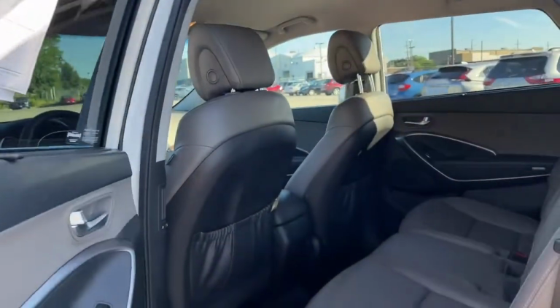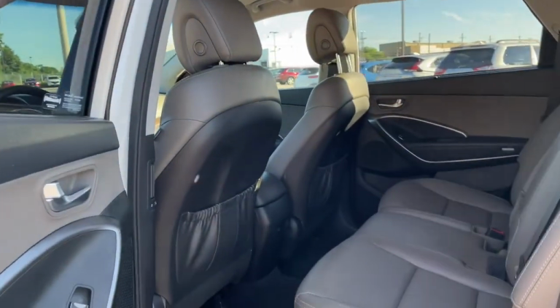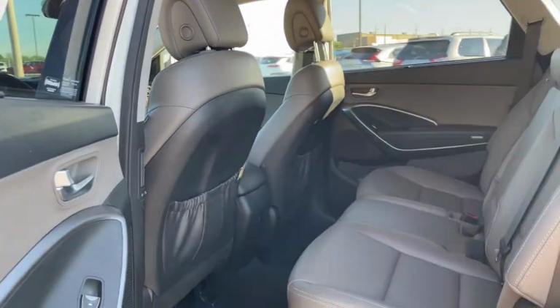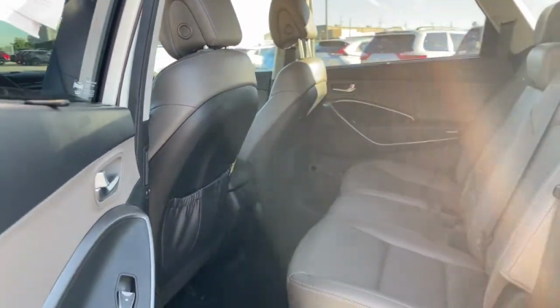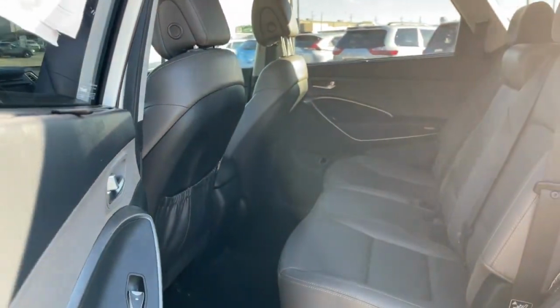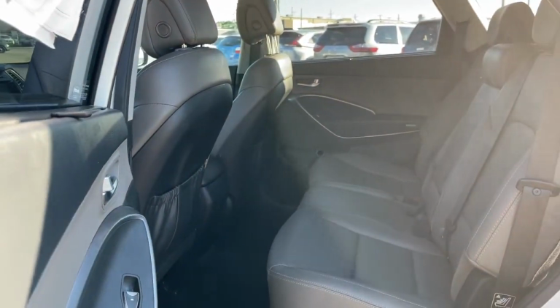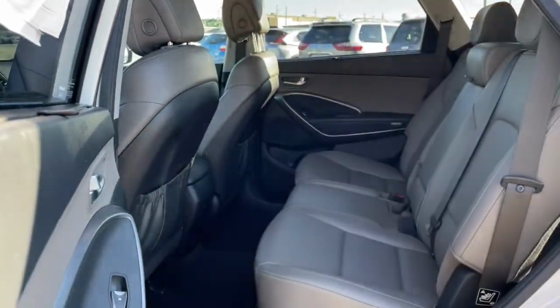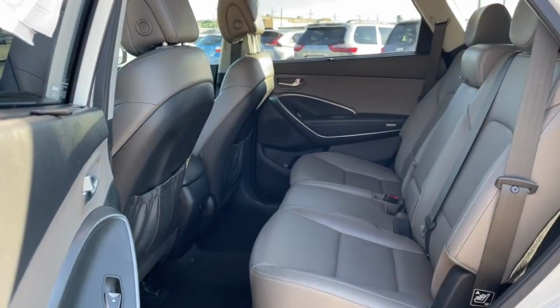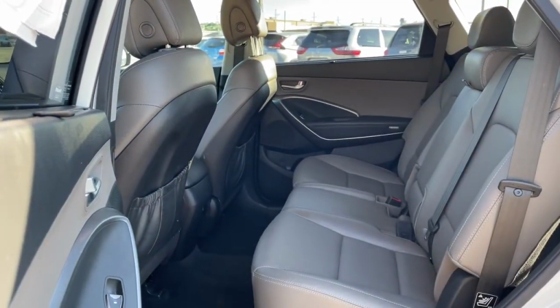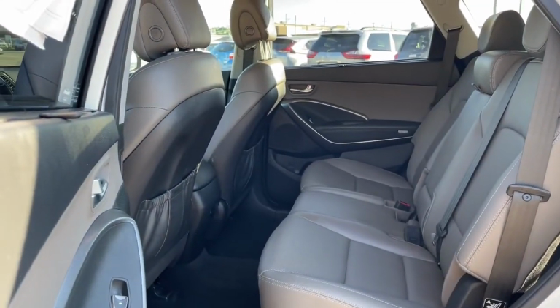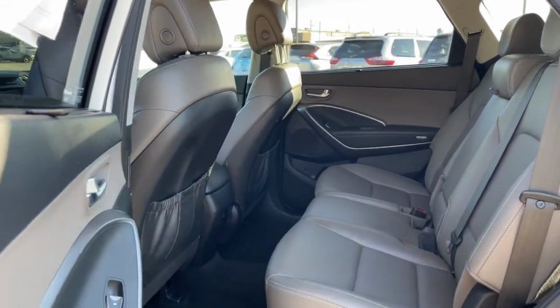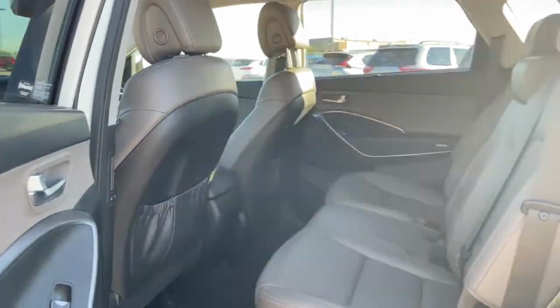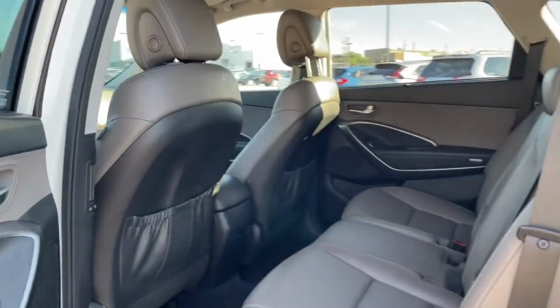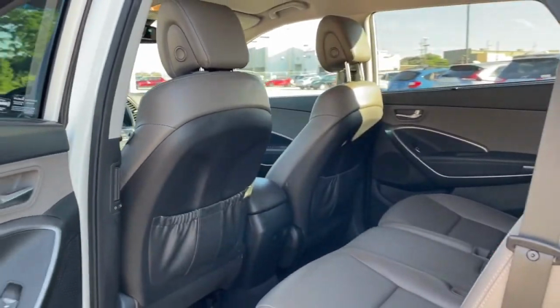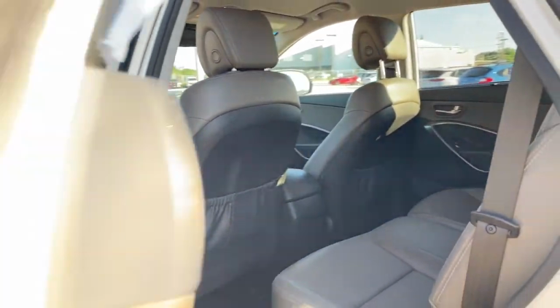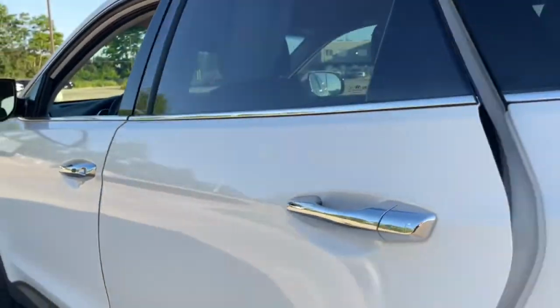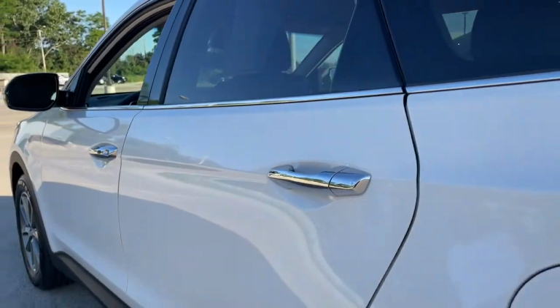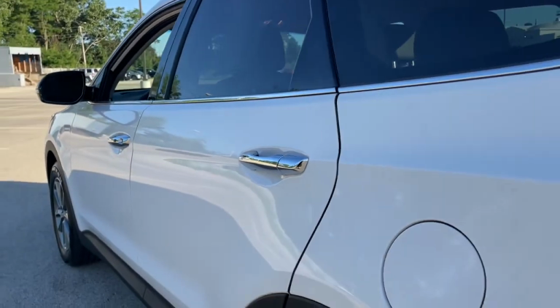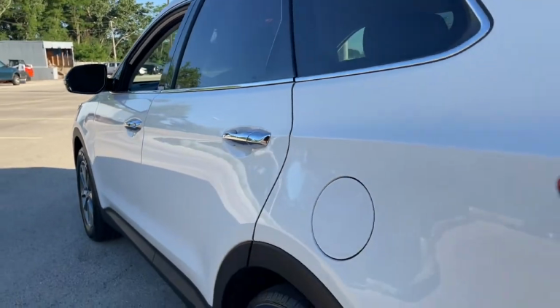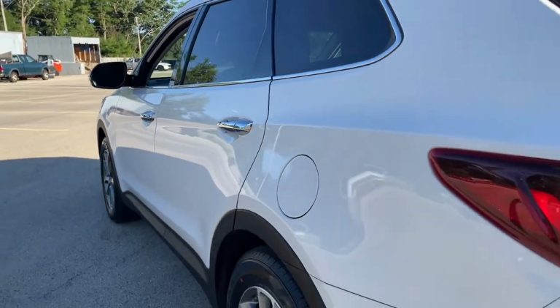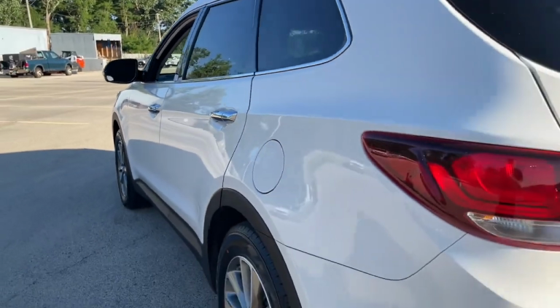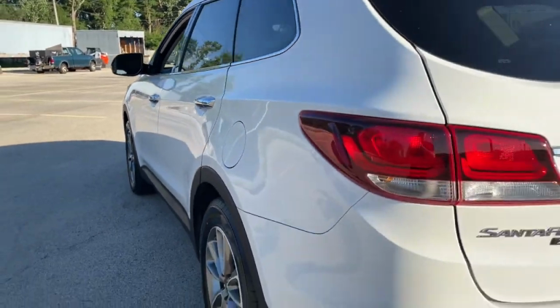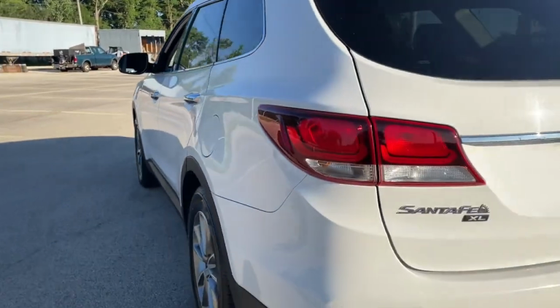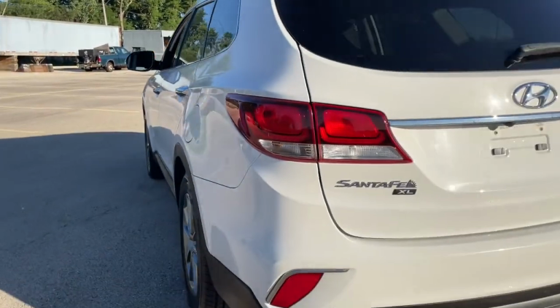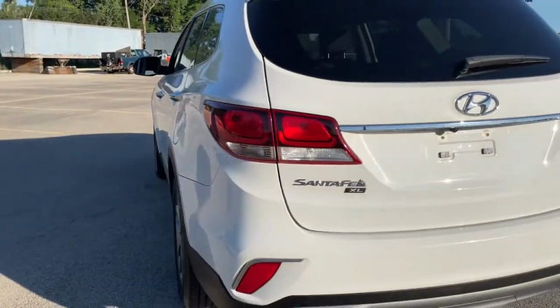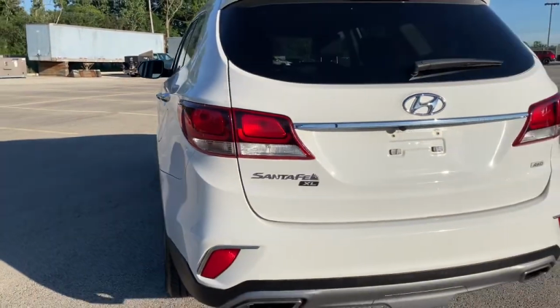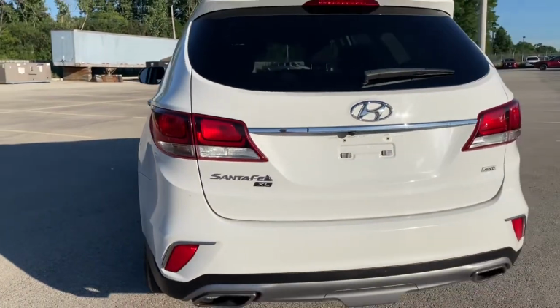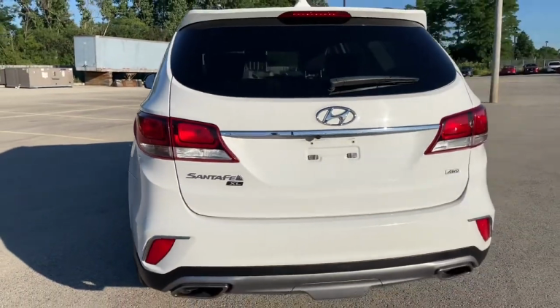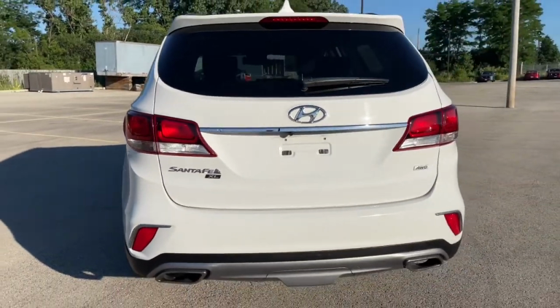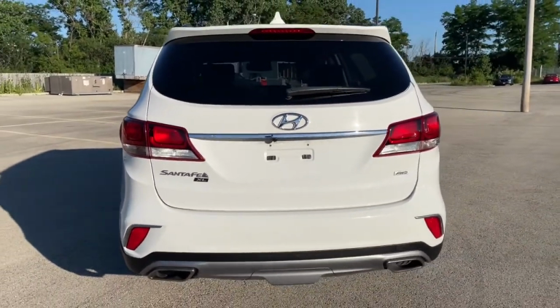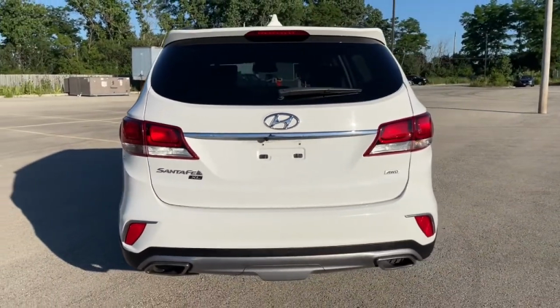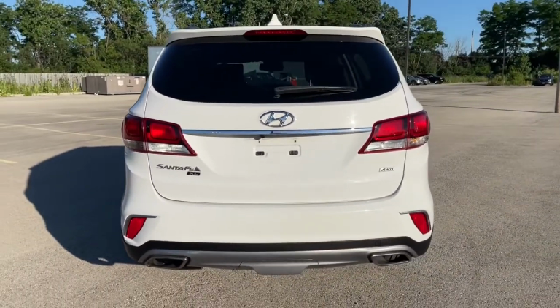Take comfort and smooth power along on every adventure when you're in the Santa Fe XL. Come in for a fun and easy test drive. Our team will make it the best part of your day.